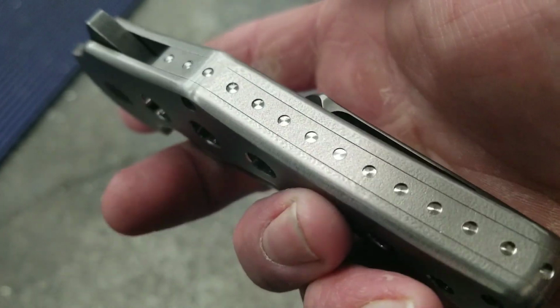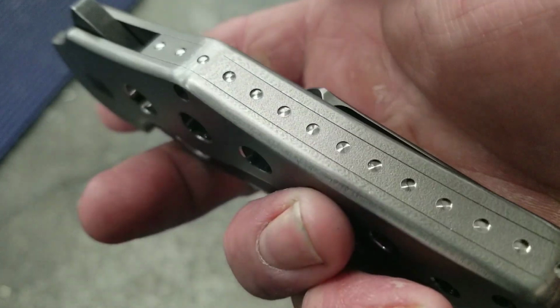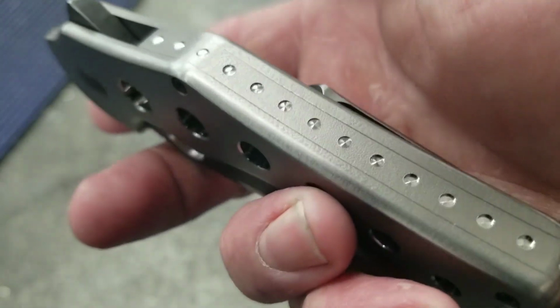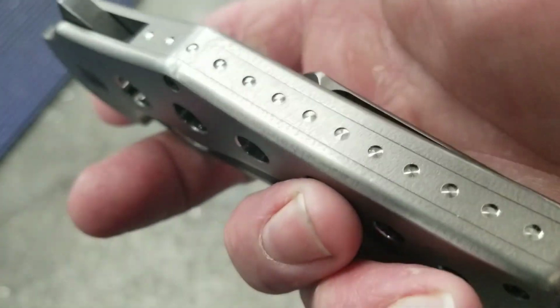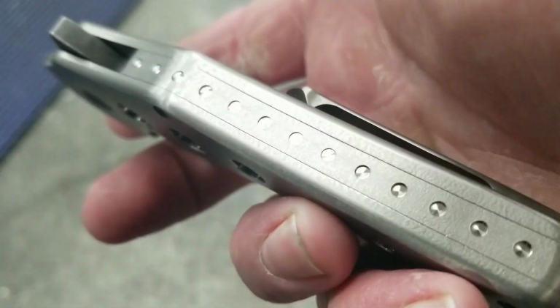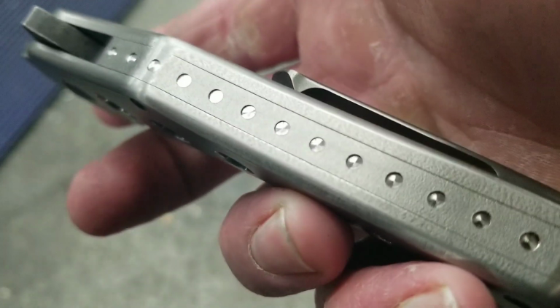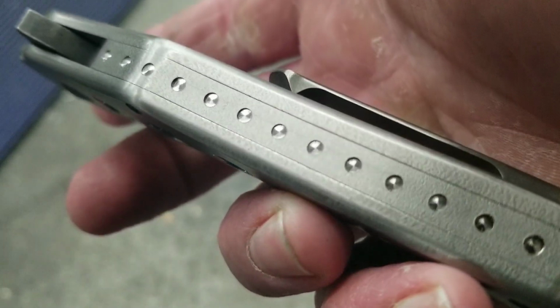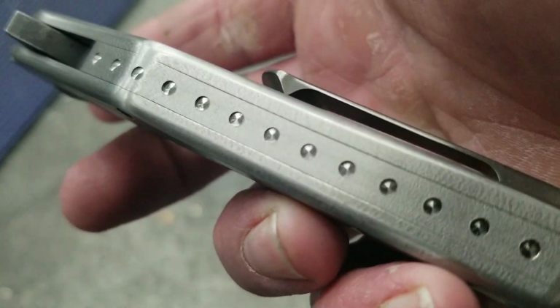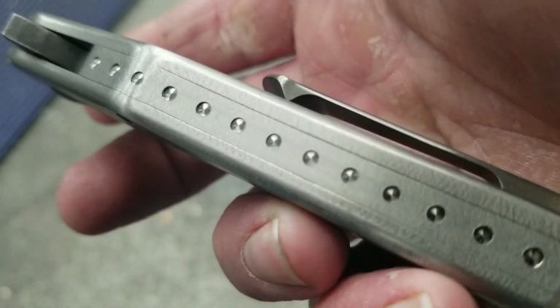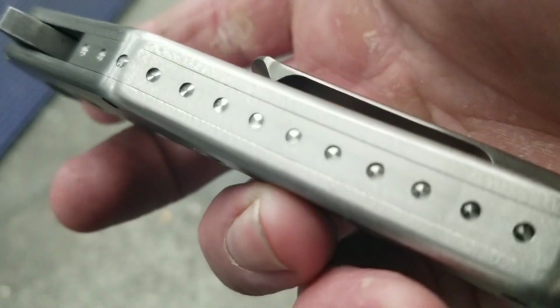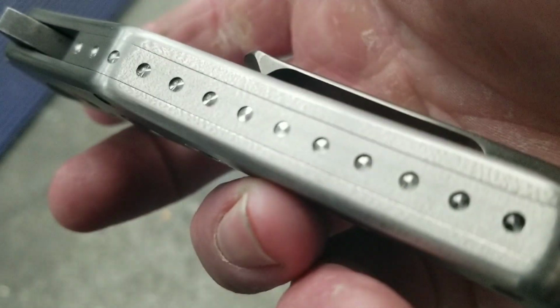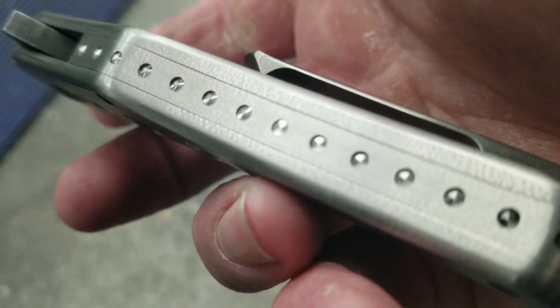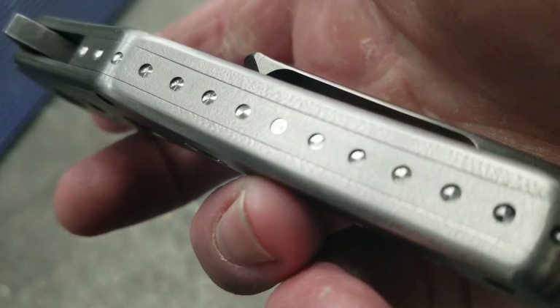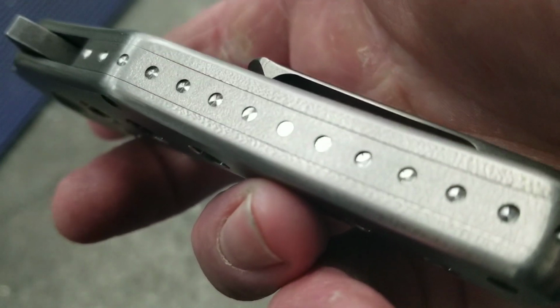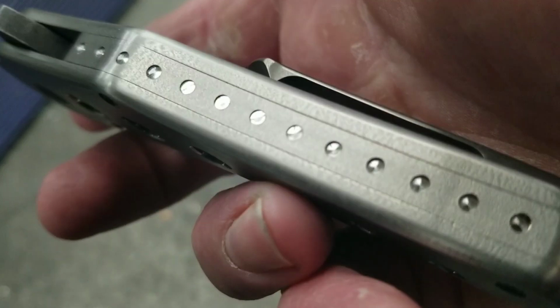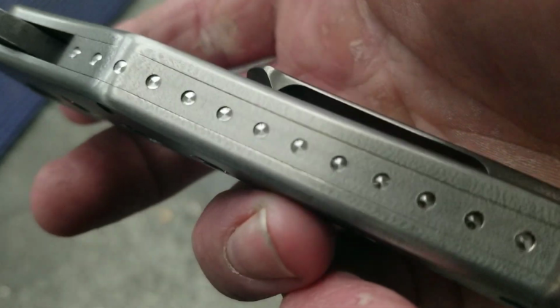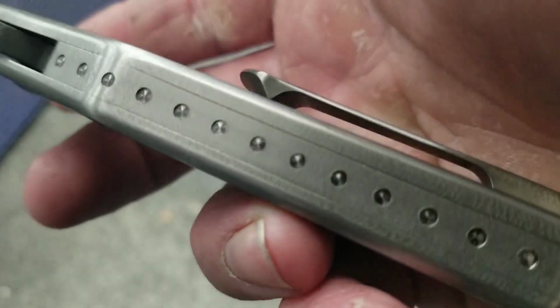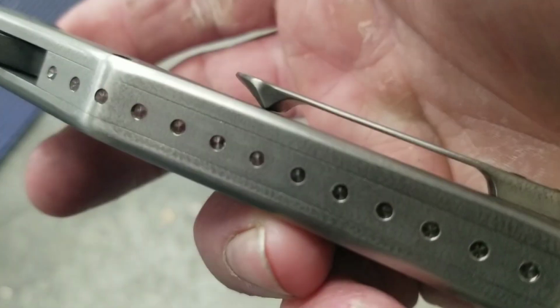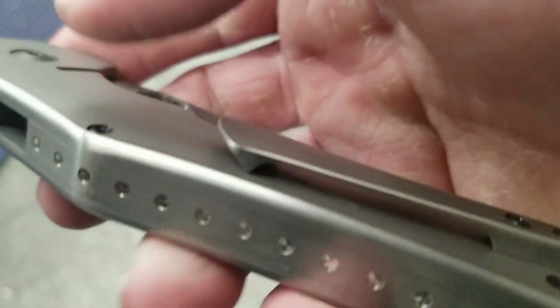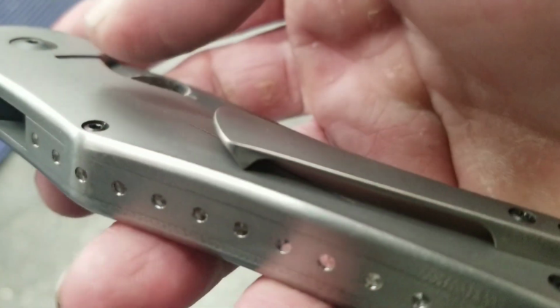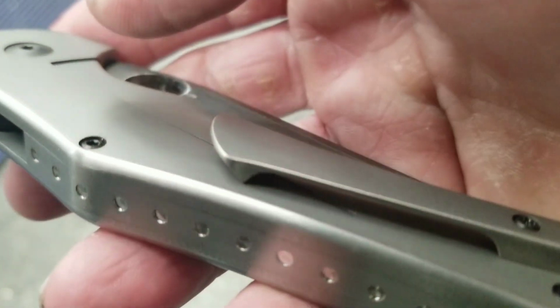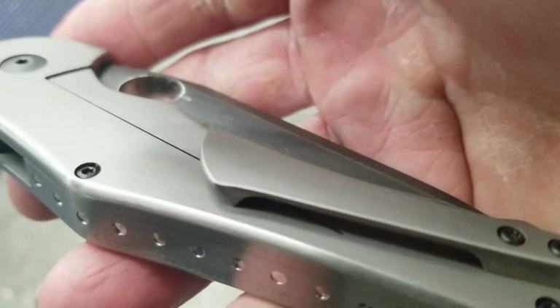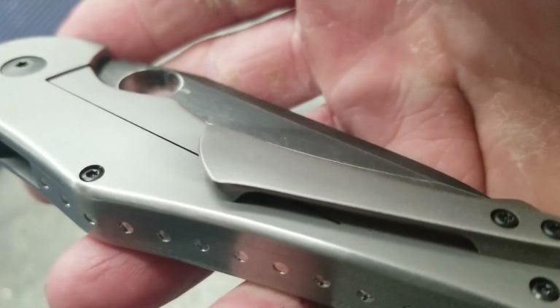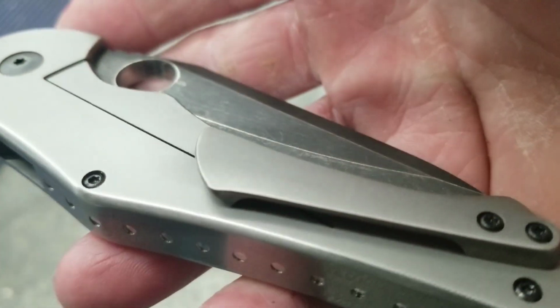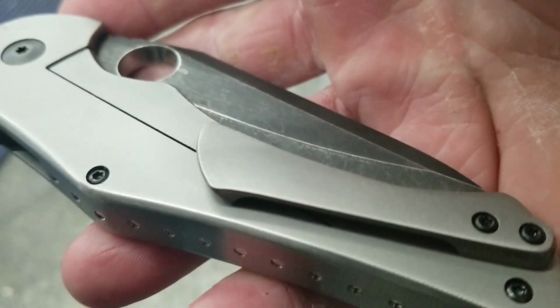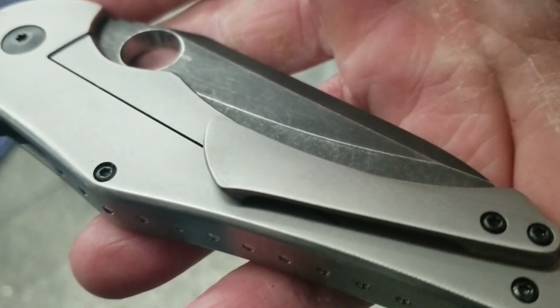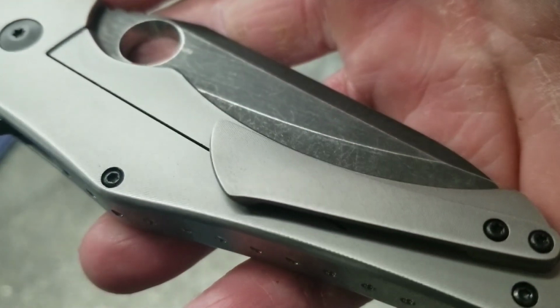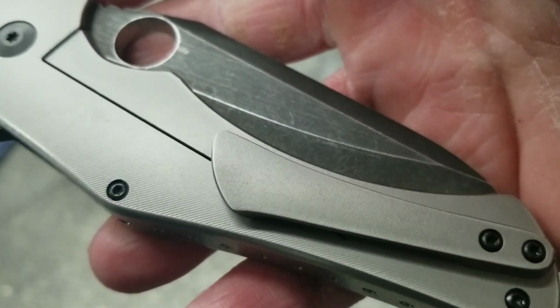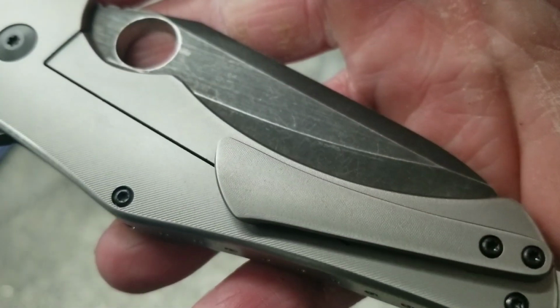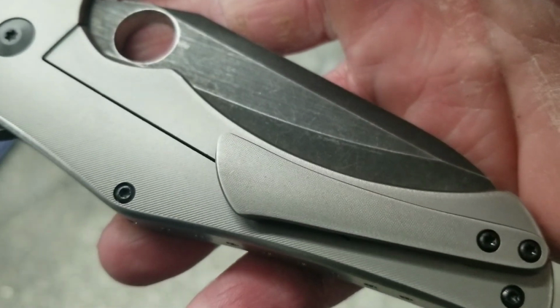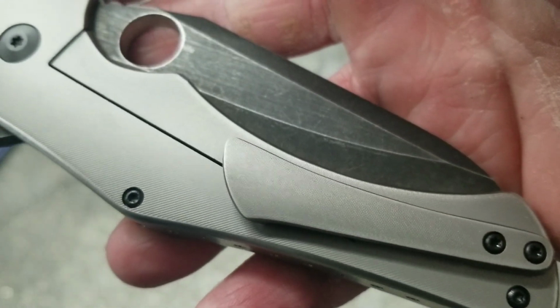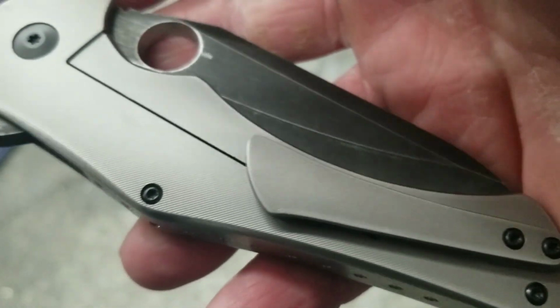I rounded it off, gave a little bit of orange peel to the back there, and modified the clip.